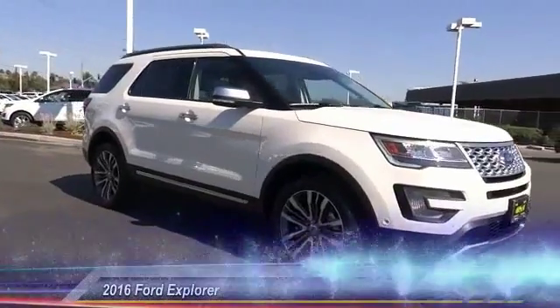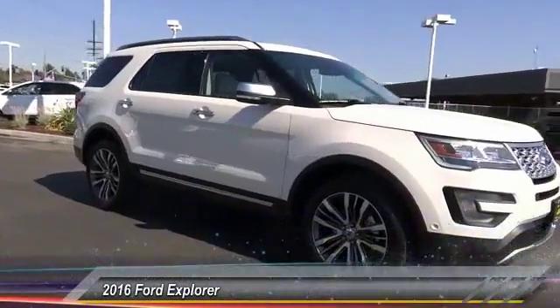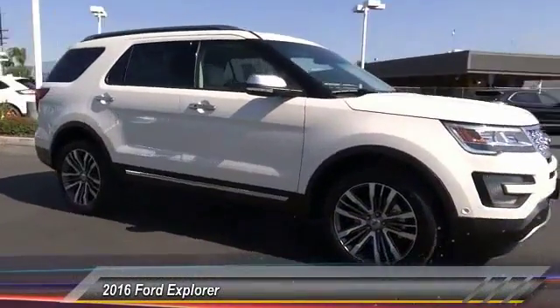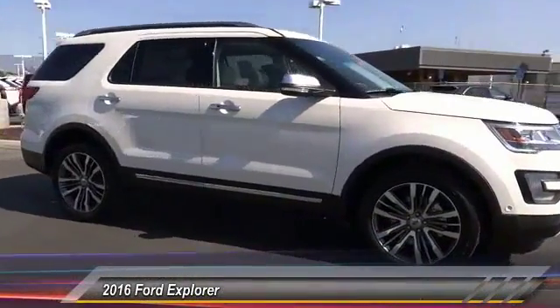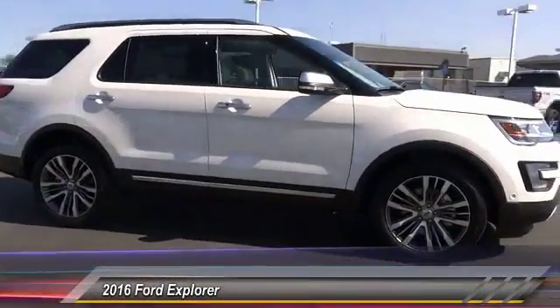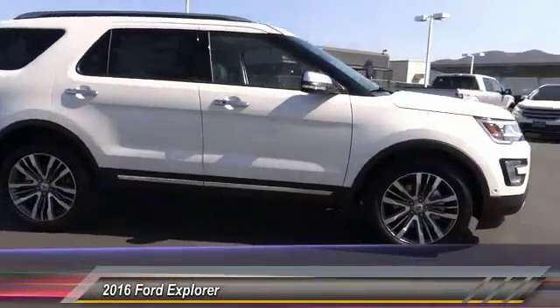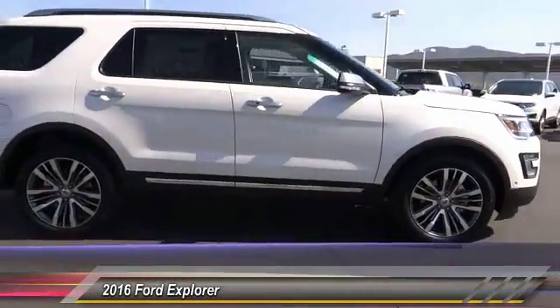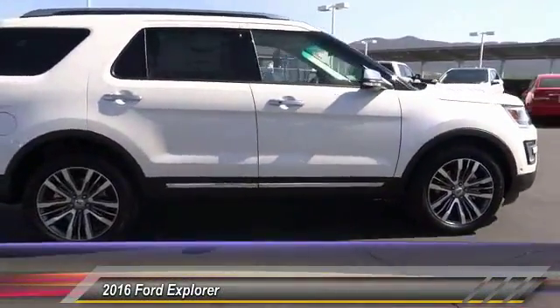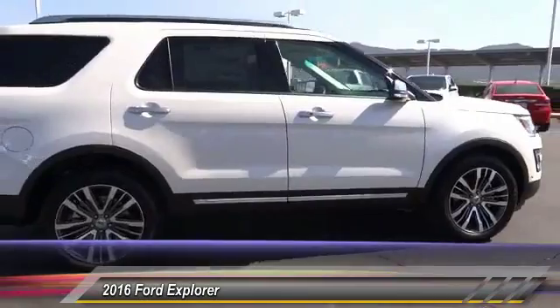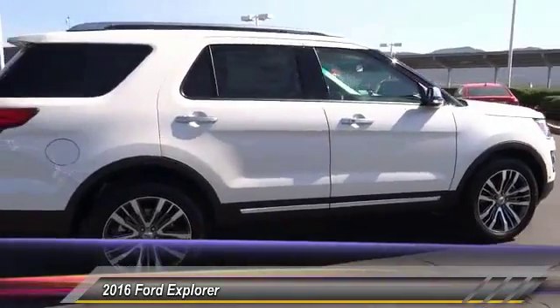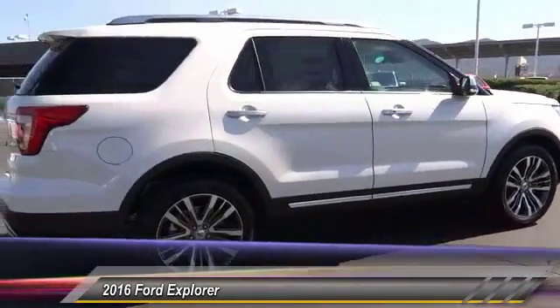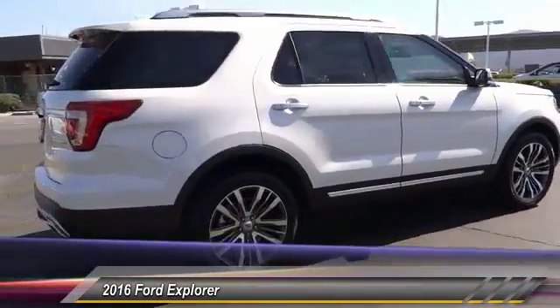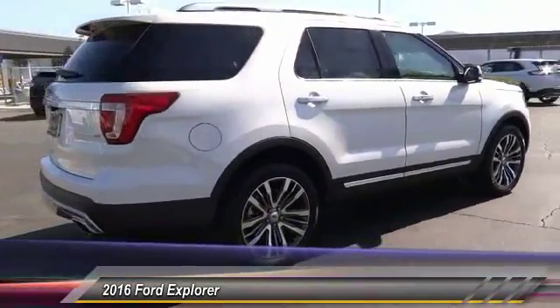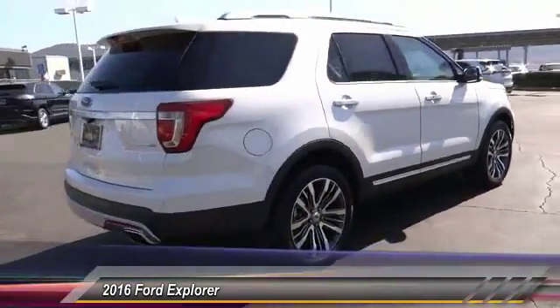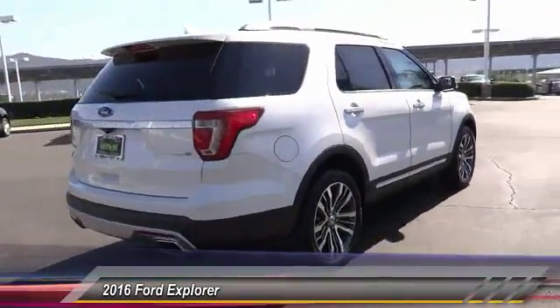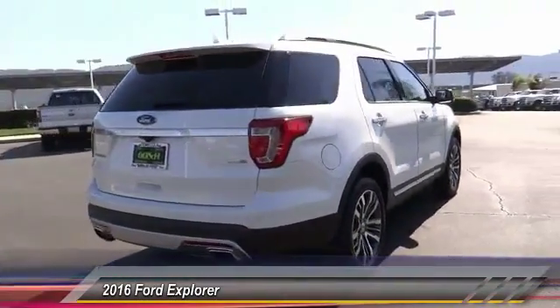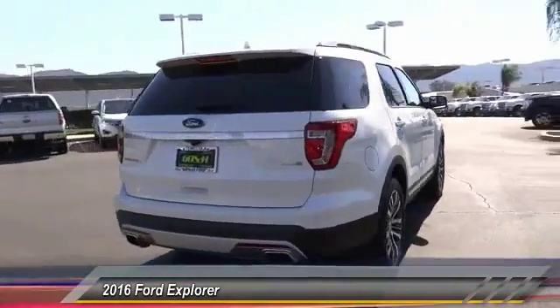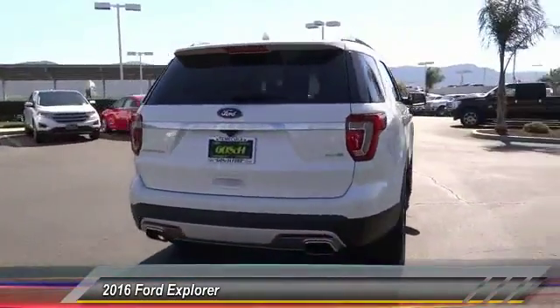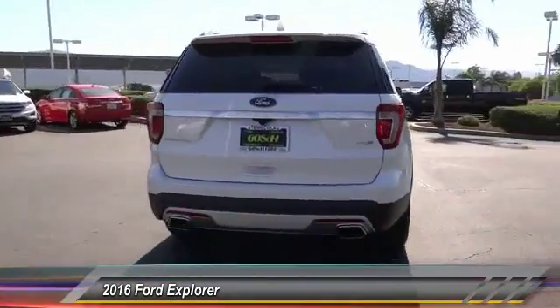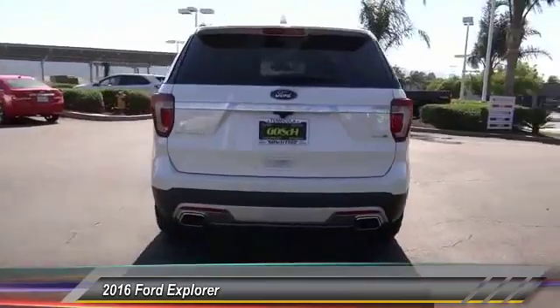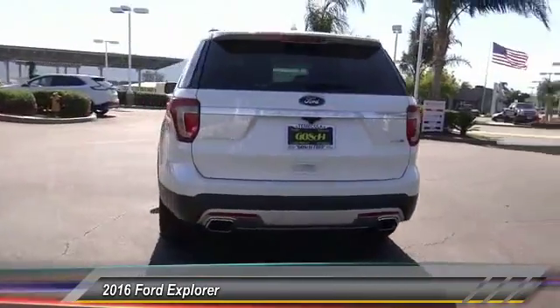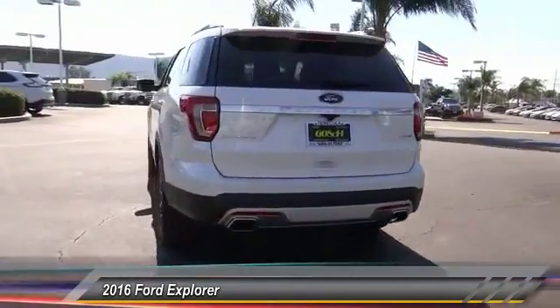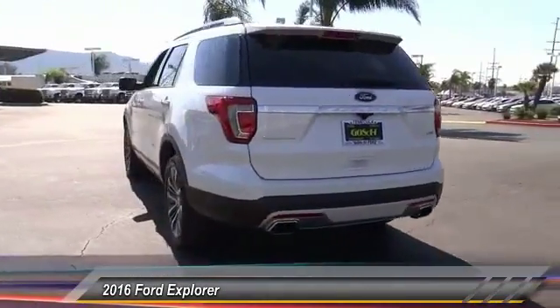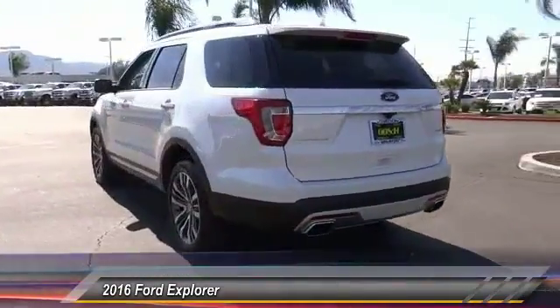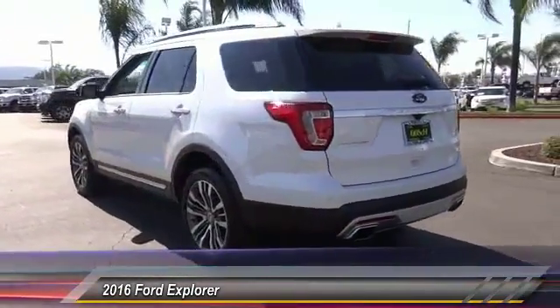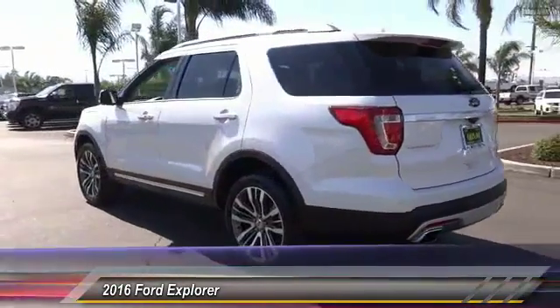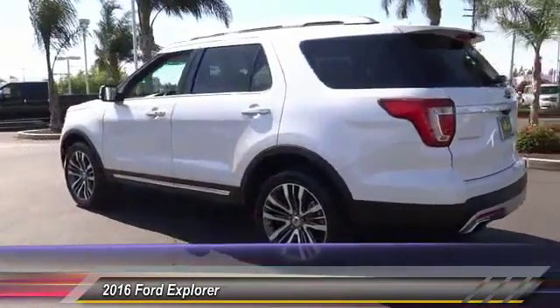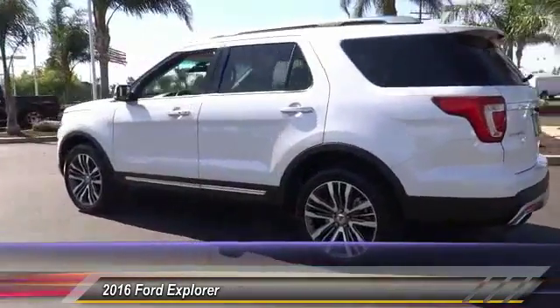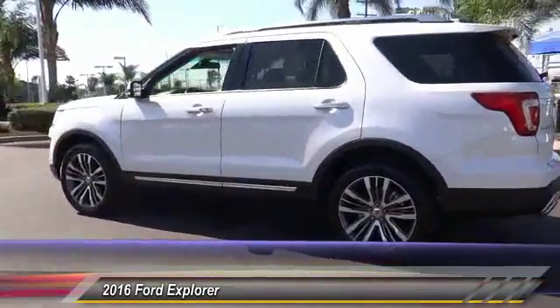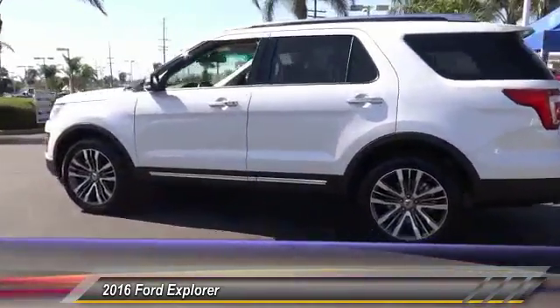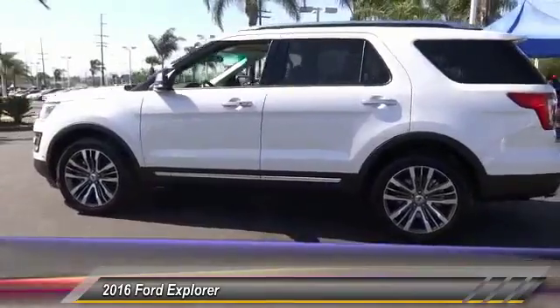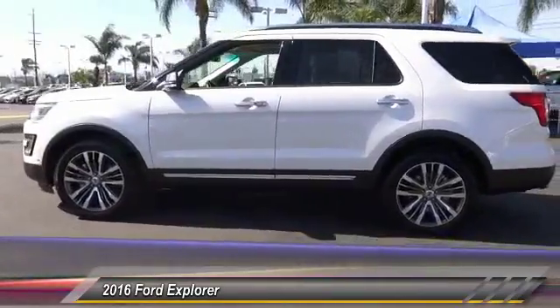2016 Explorer — you've got a lot of capabilities to call on in a Ford Explorer. Don't underestimate your choices. Priced below $55,000, this vehicle has less than 100 miles.